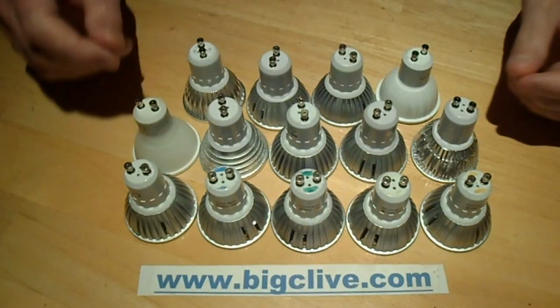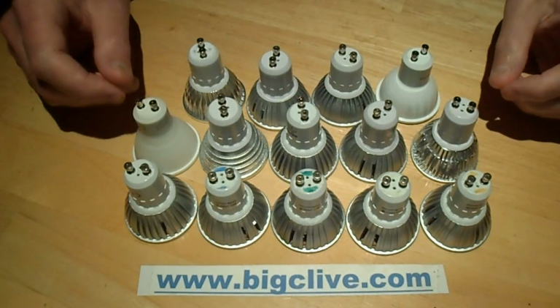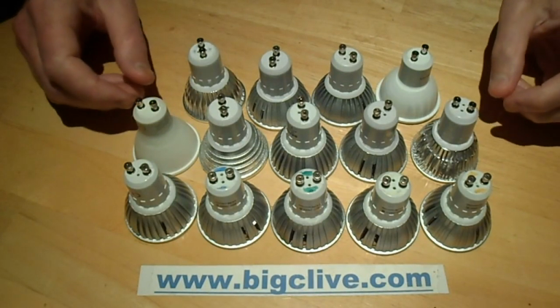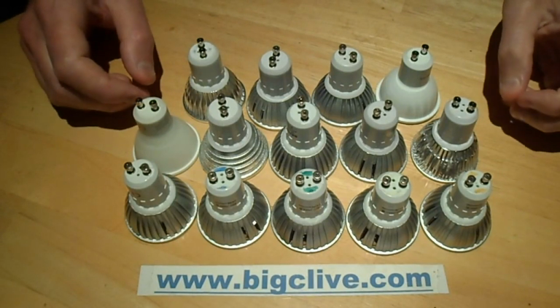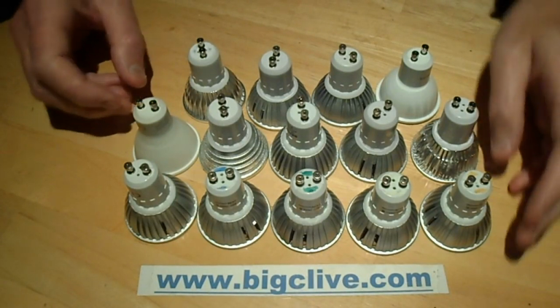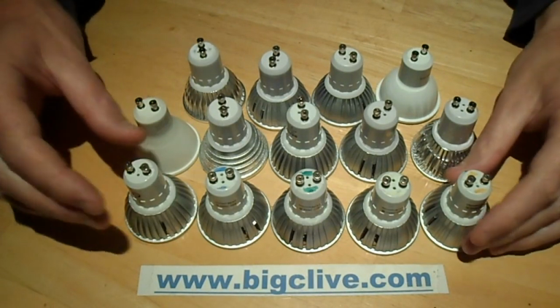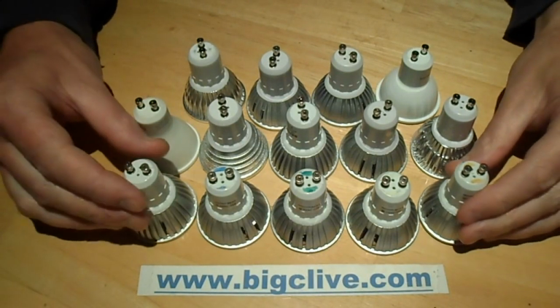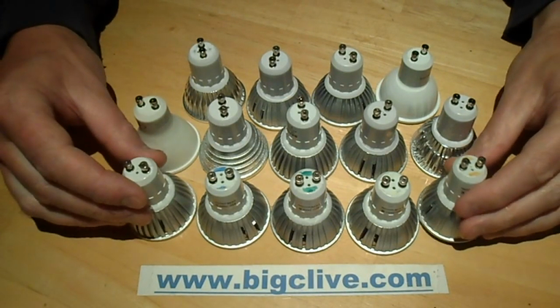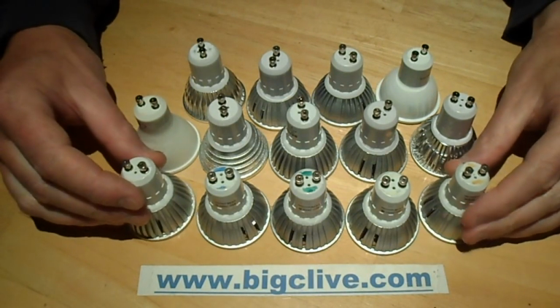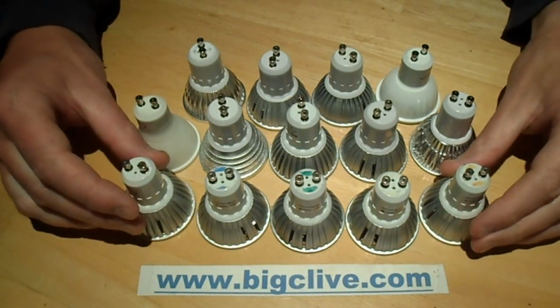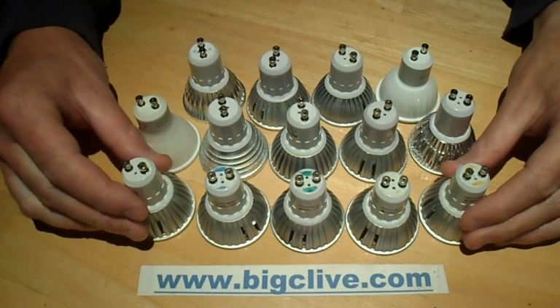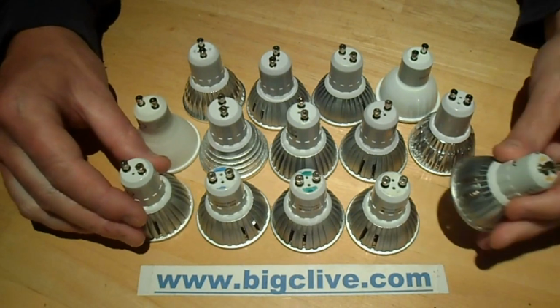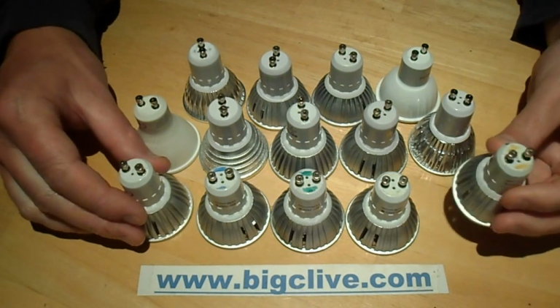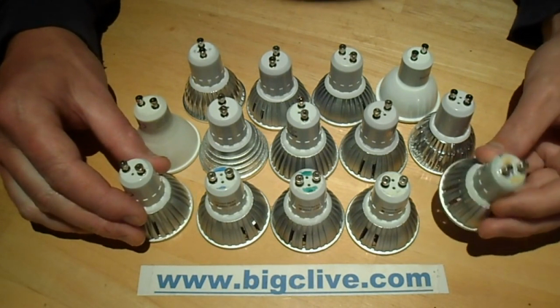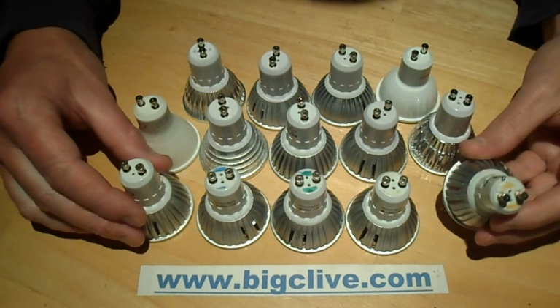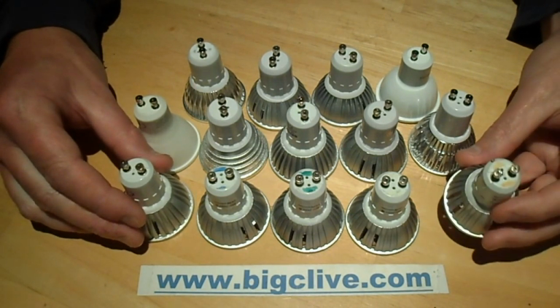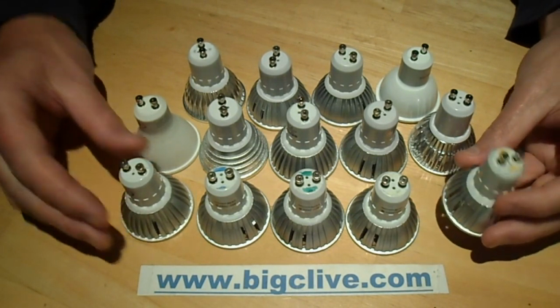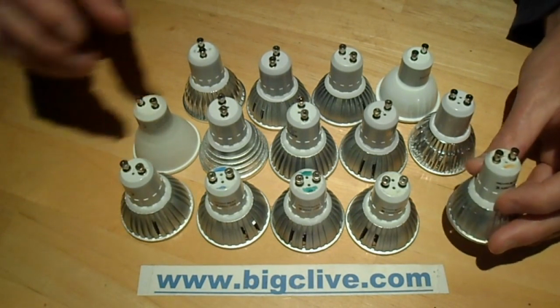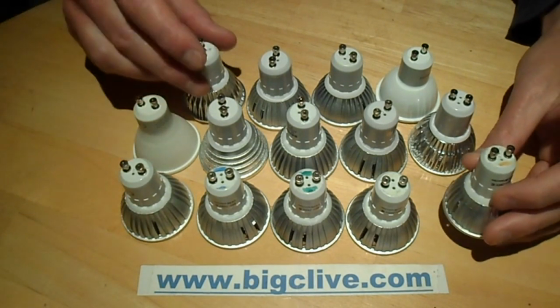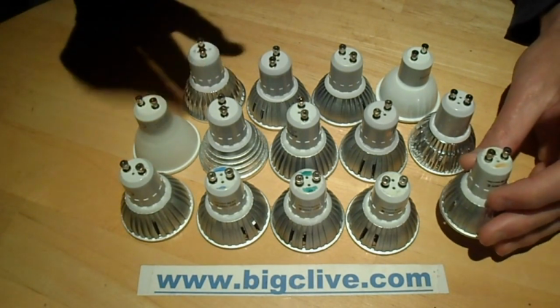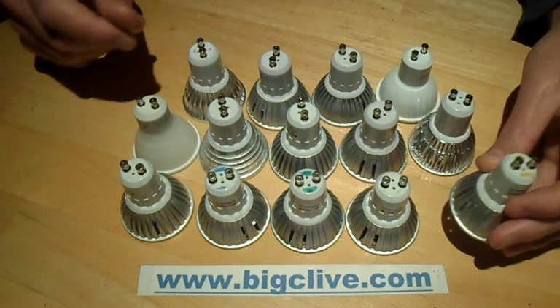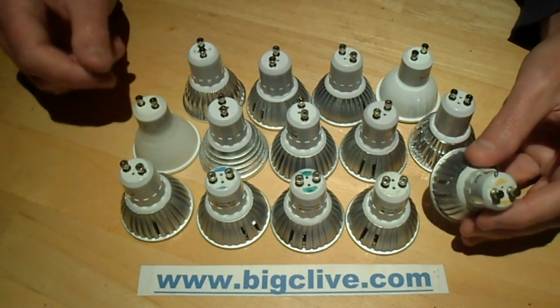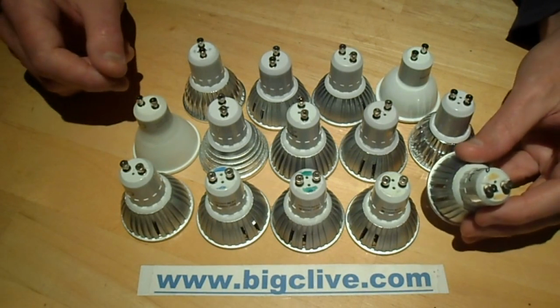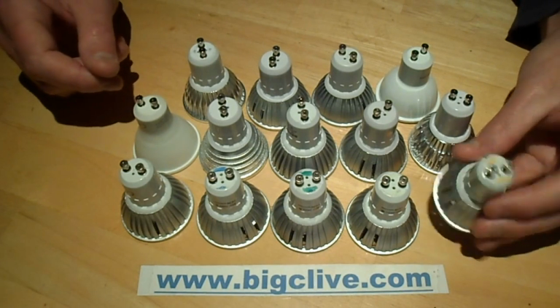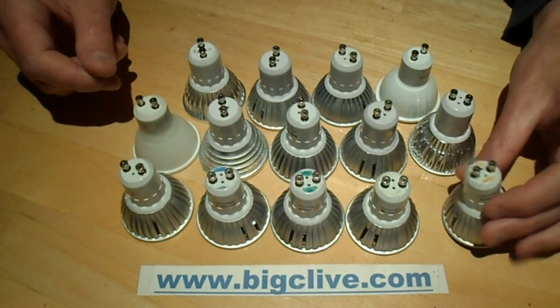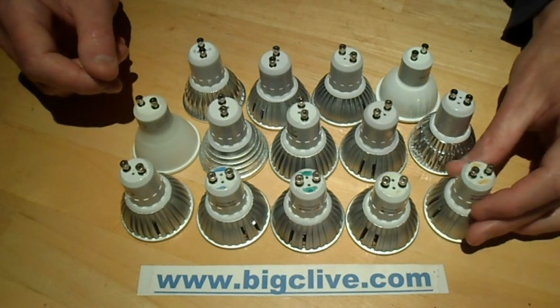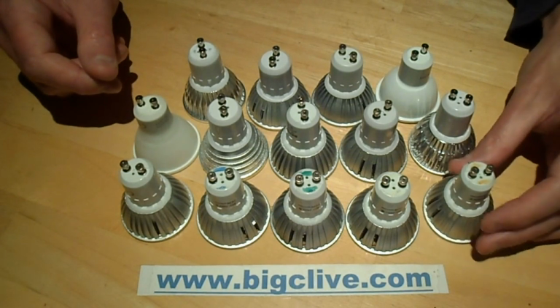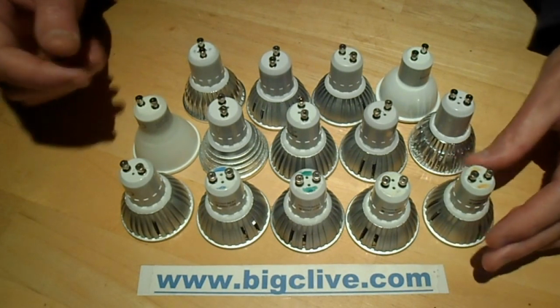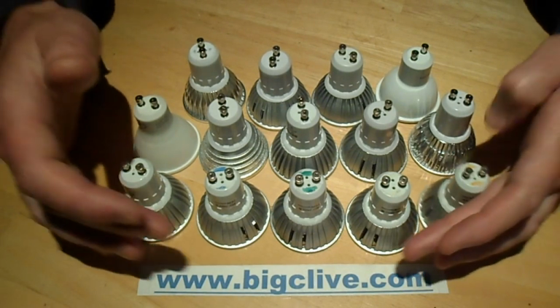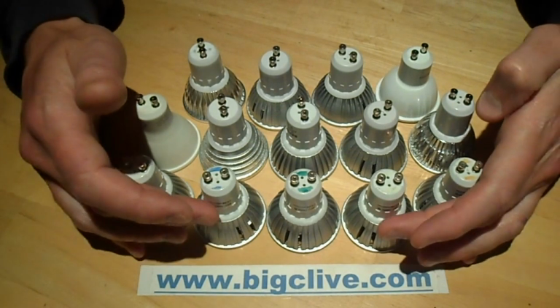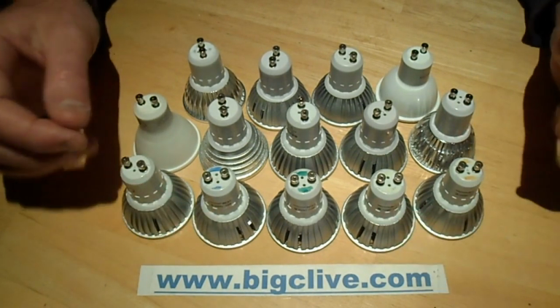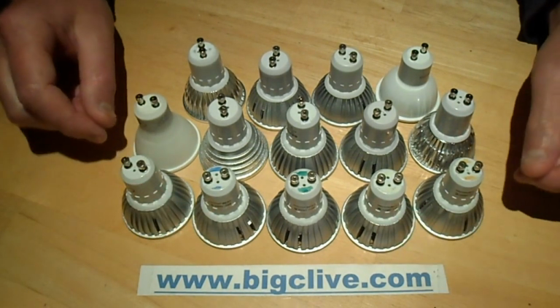I've been kind of inadvertently collecting LED GU10 lamps, and tonight I just spontaneously decided, for reasons that I'll go into later, to test them for the rated power versus actual power.